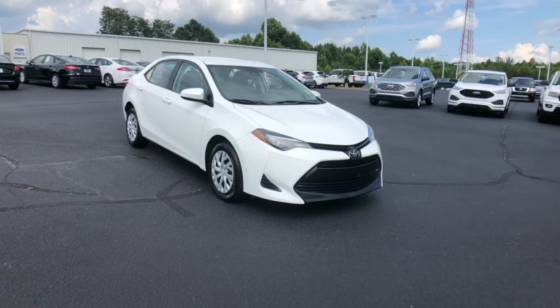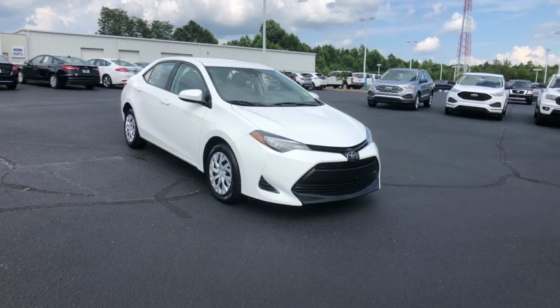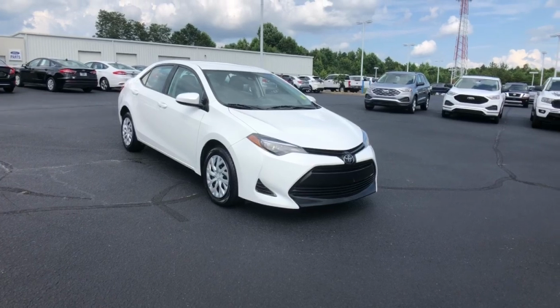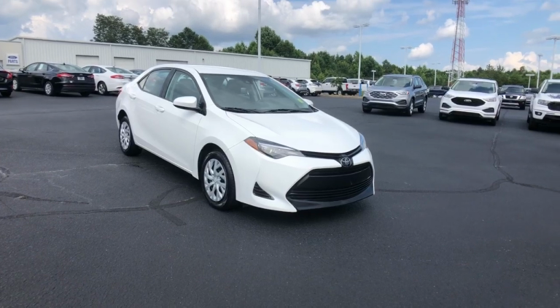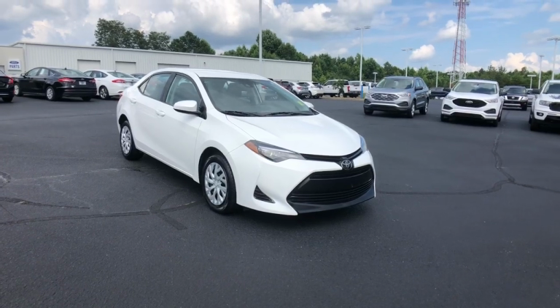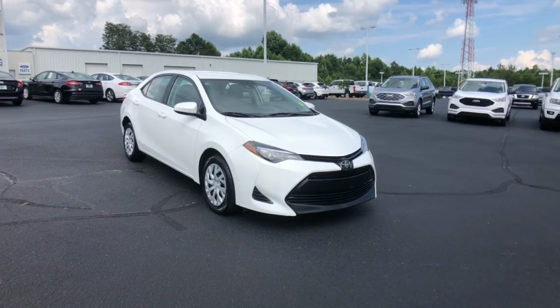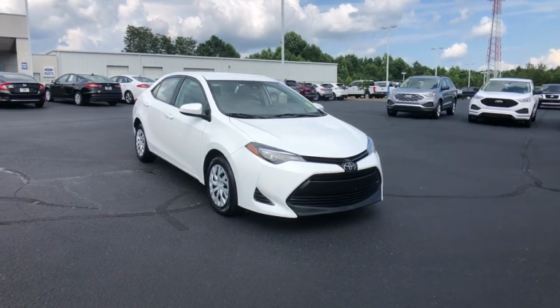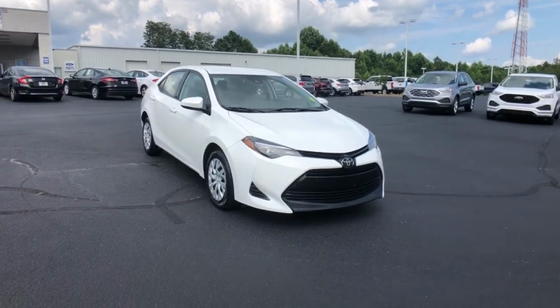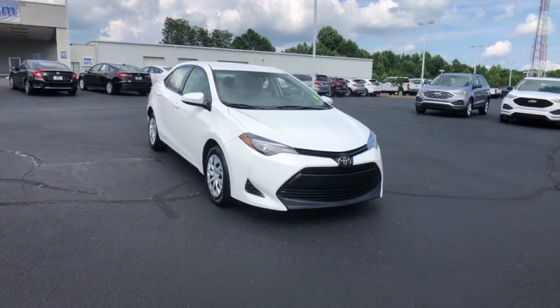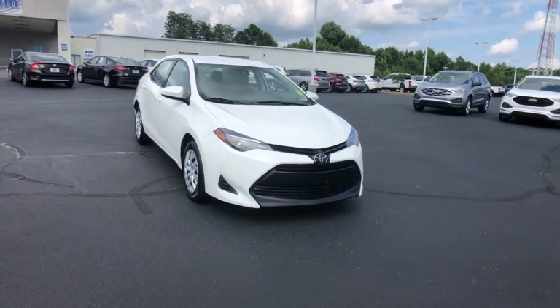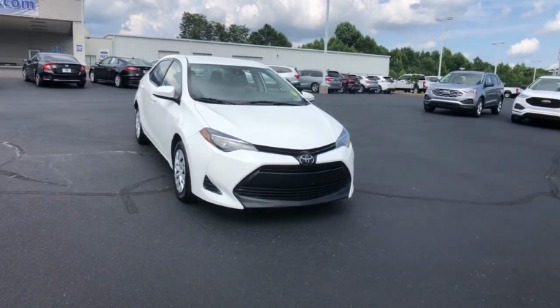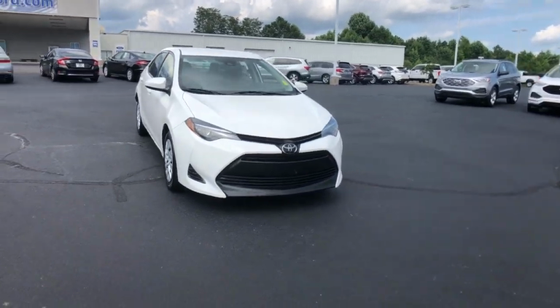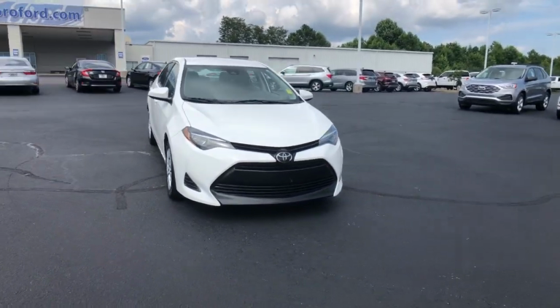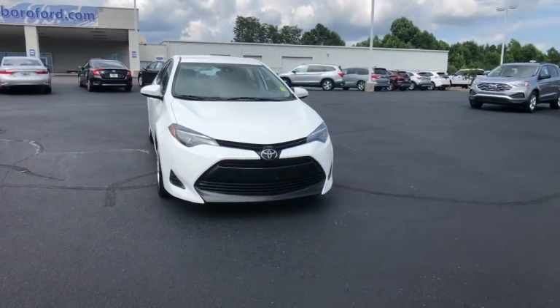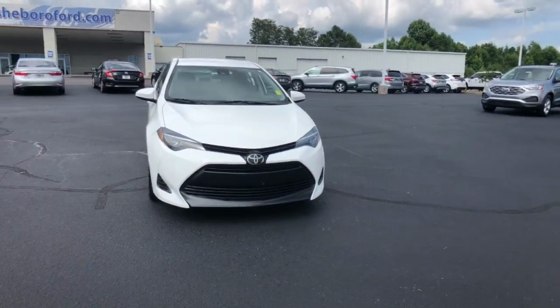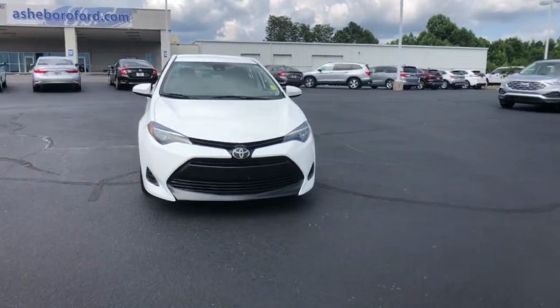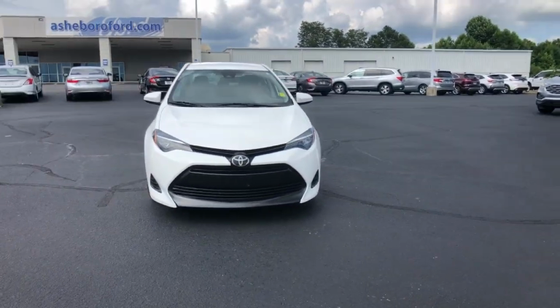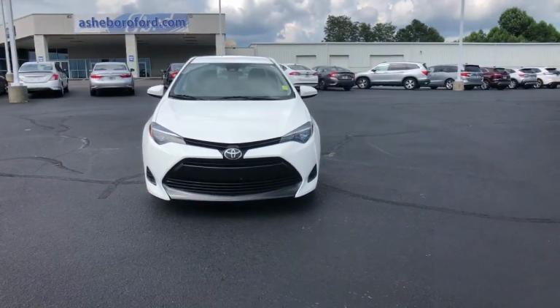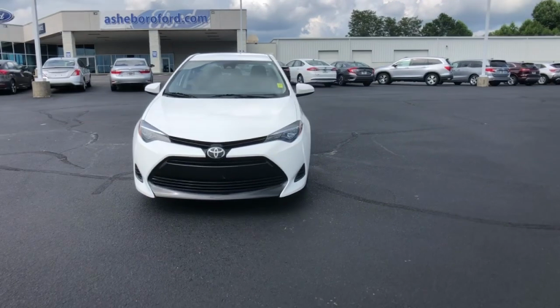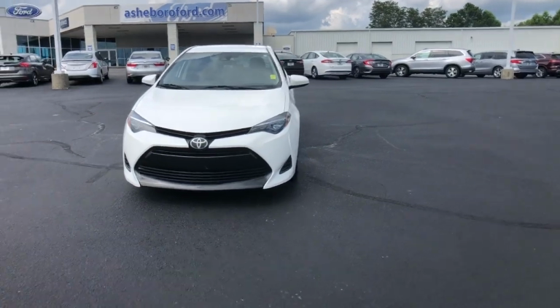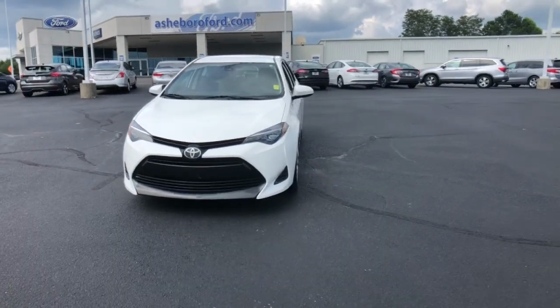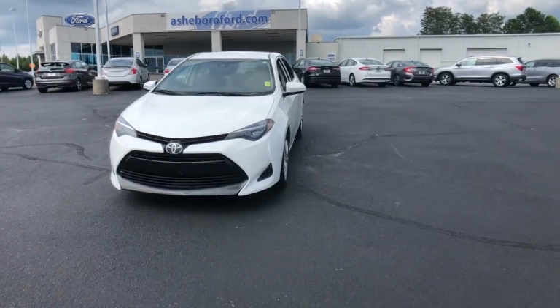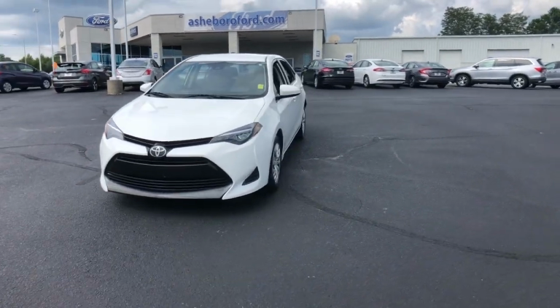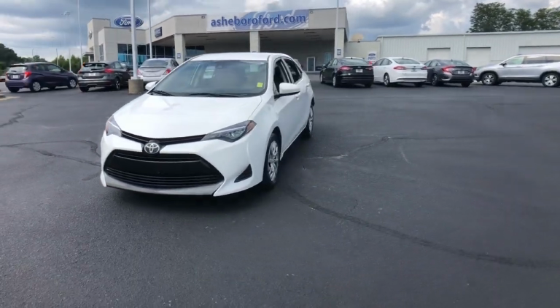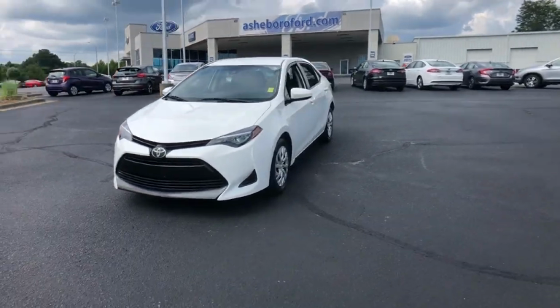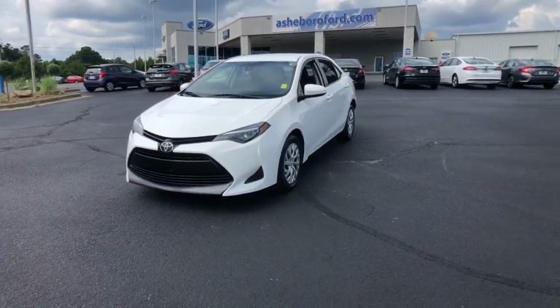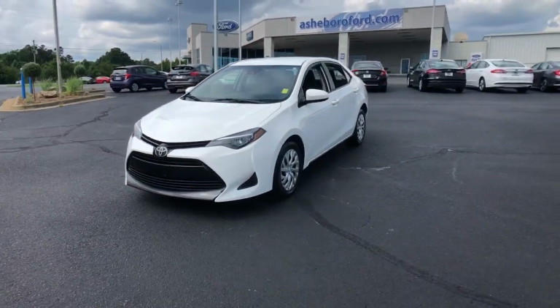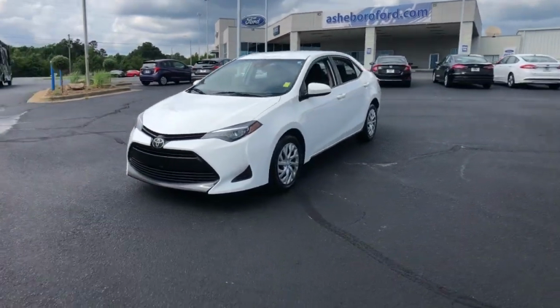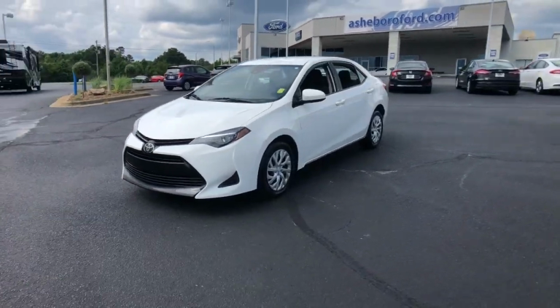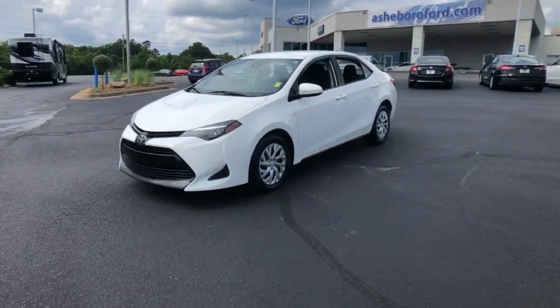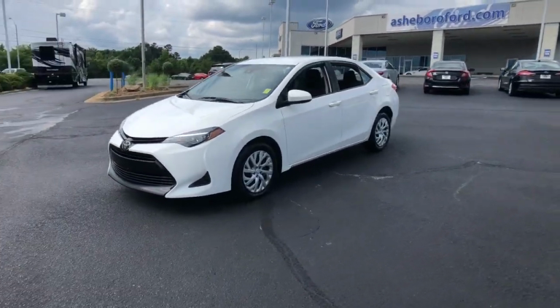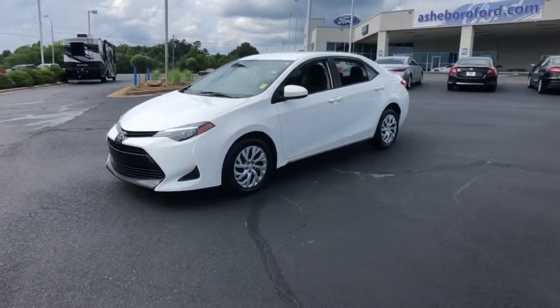Look no further than the 2019 Toyota Corolla. With less than 70,000 miles on the odometer, this vehicle stands out from the rest.